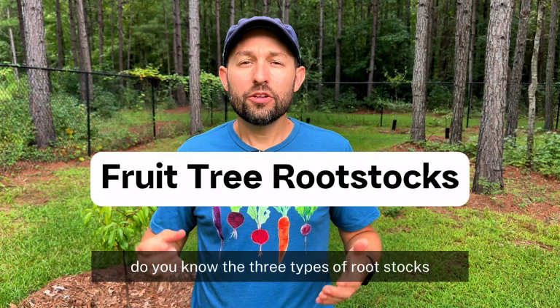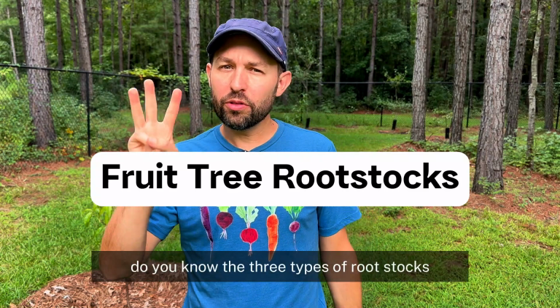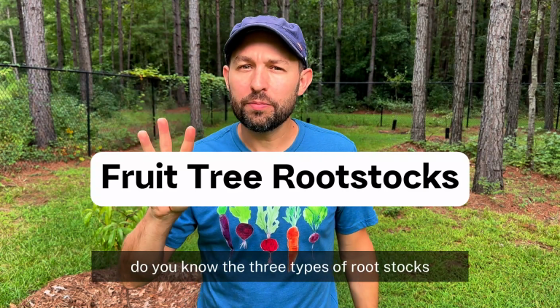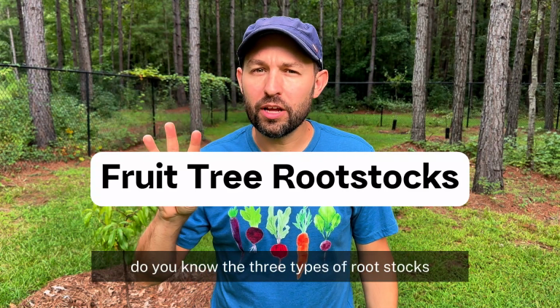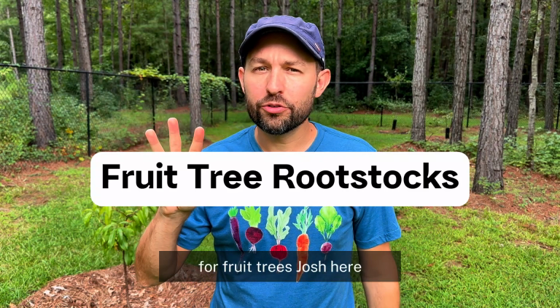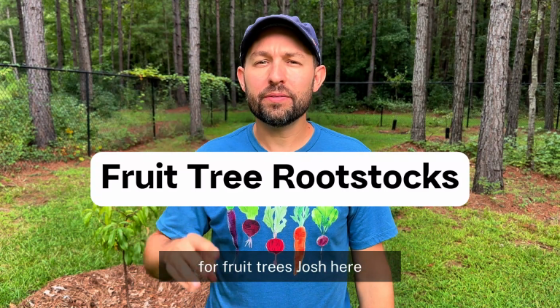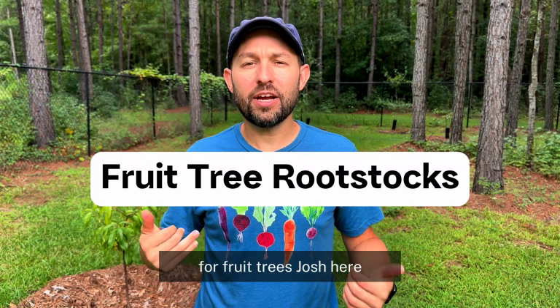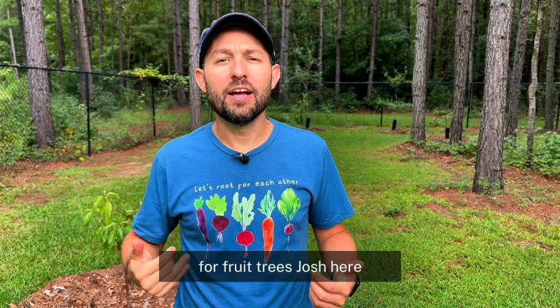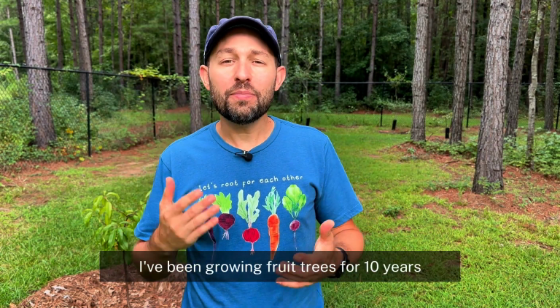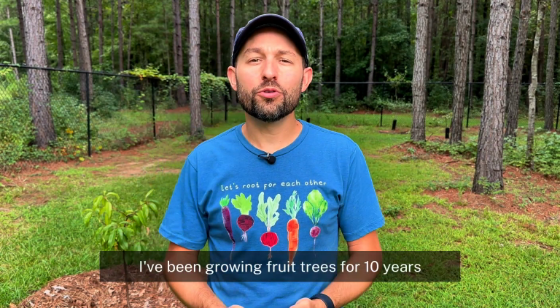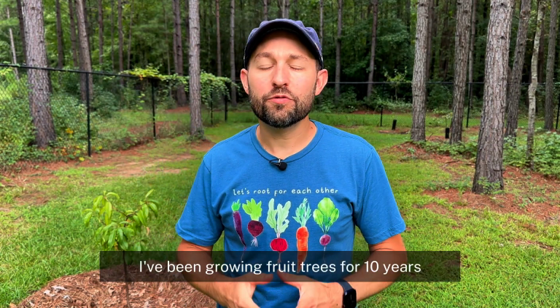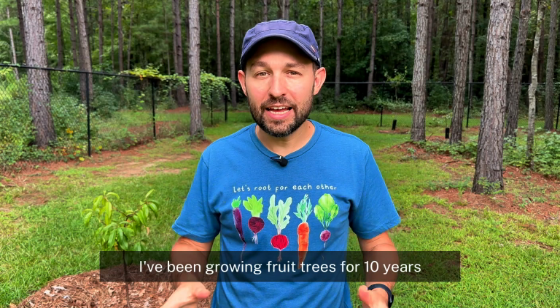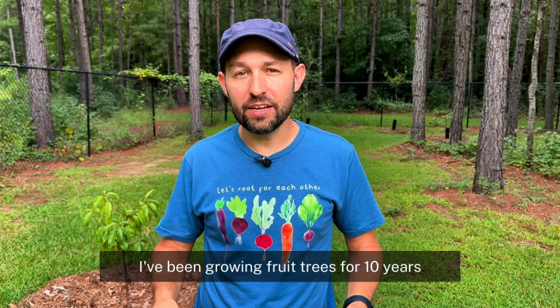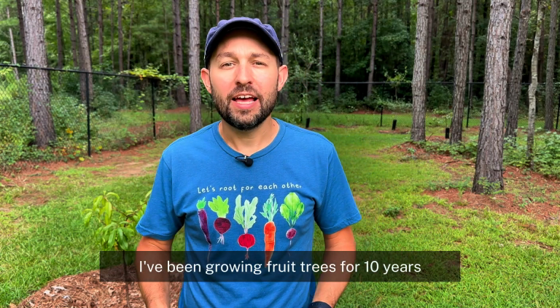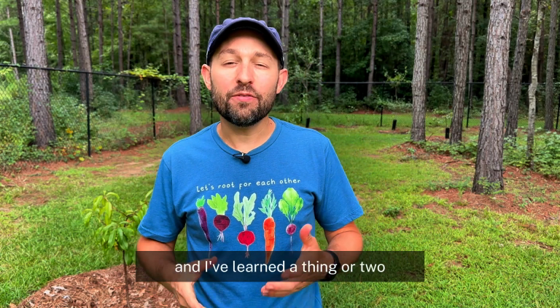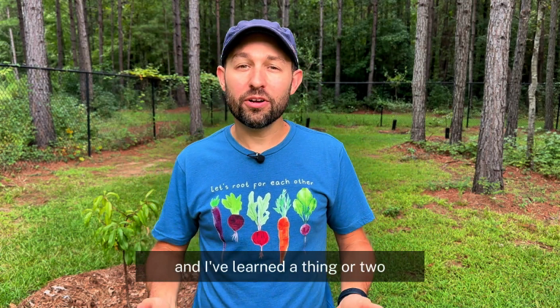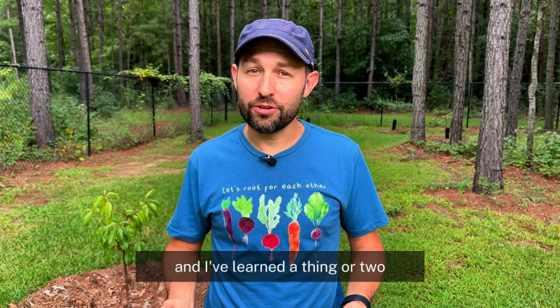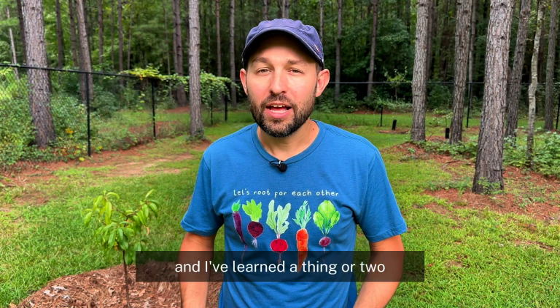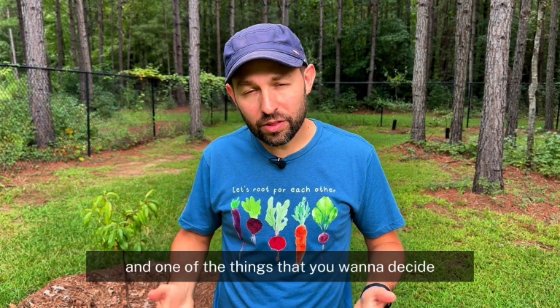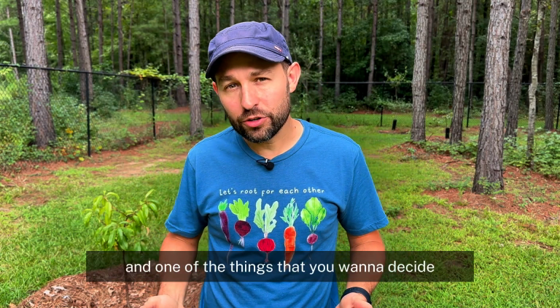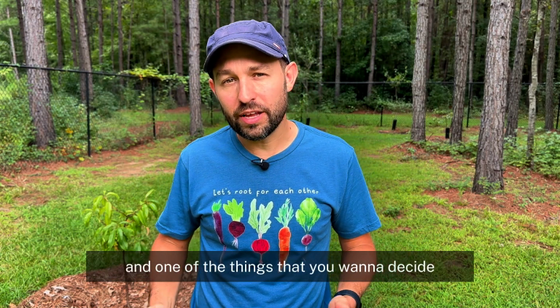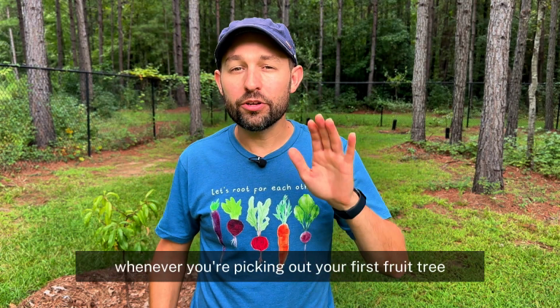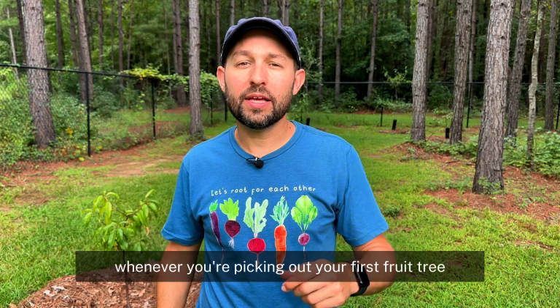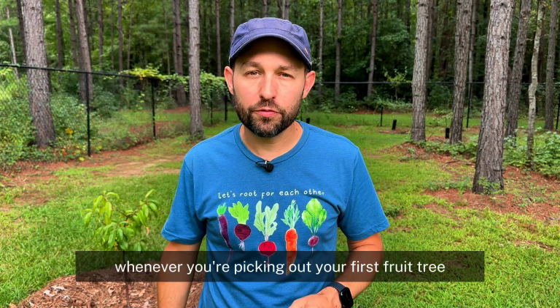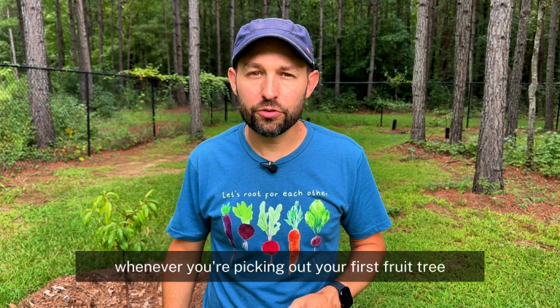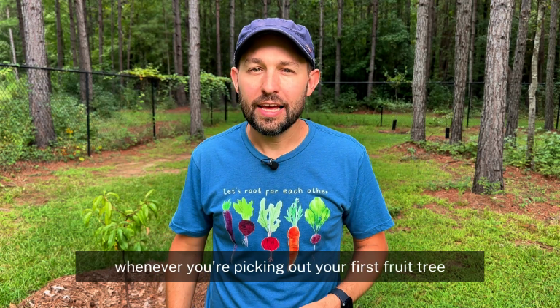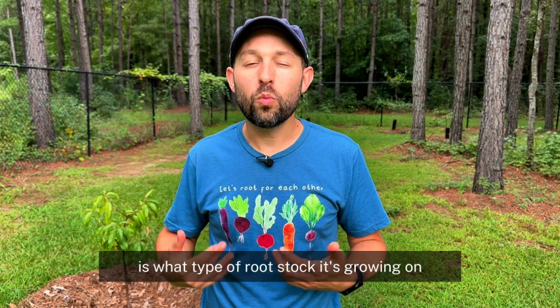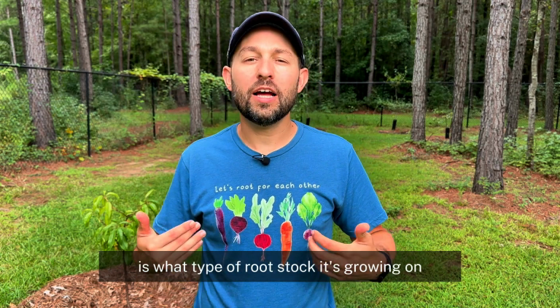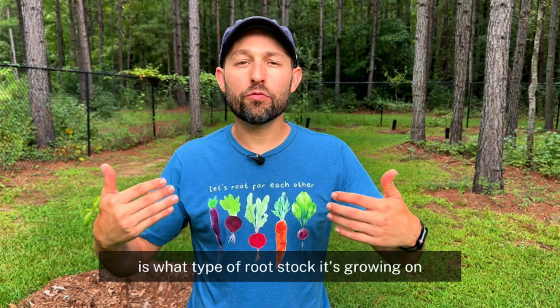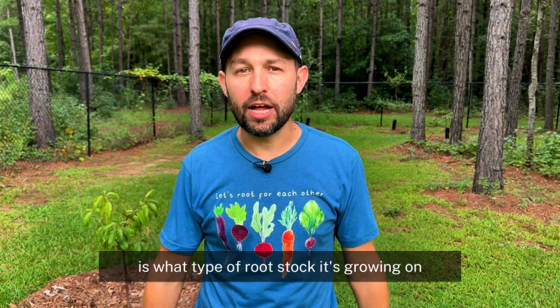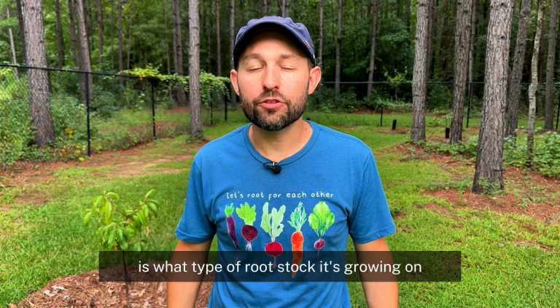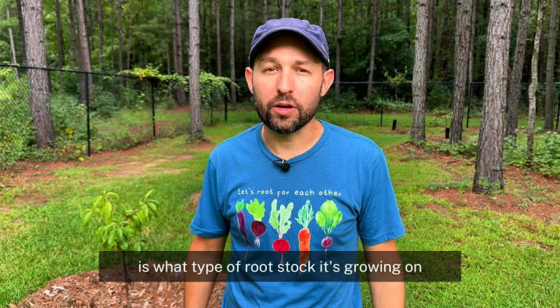Do you know the three types of rootstocks for fruit trees? I'm Josh. I've been growing fruit trees for 10 years and I've learned a thing or two. One of the things you want to decide whenever you're picking out your first fruit tree is what type of rootstock it's growing on.